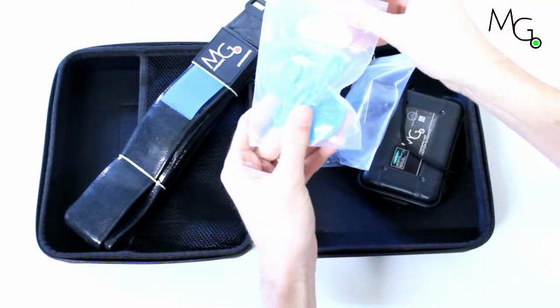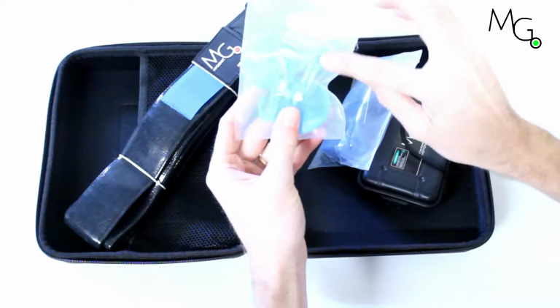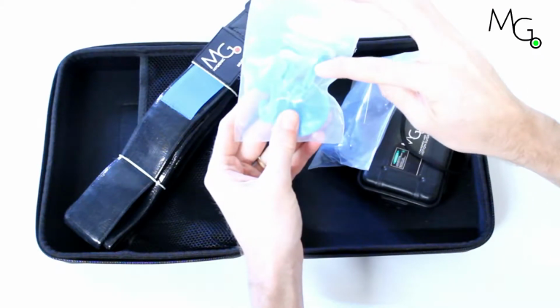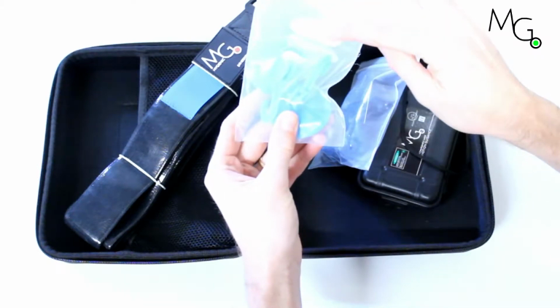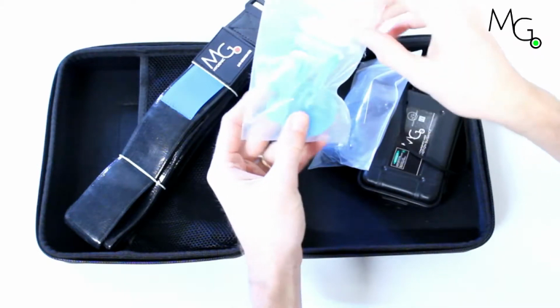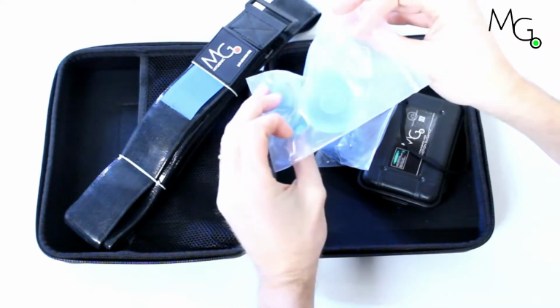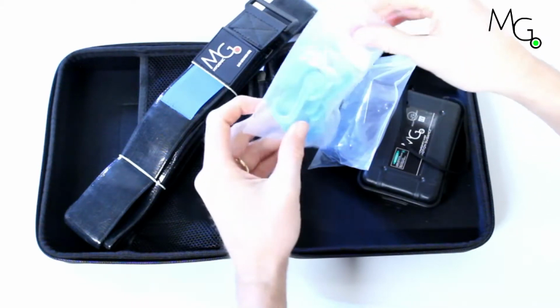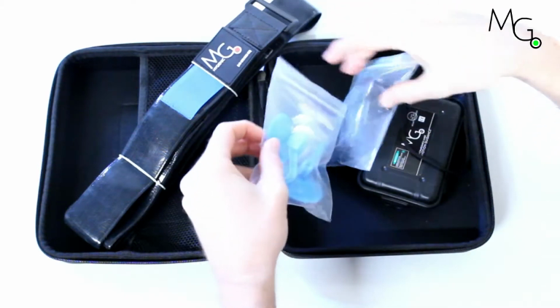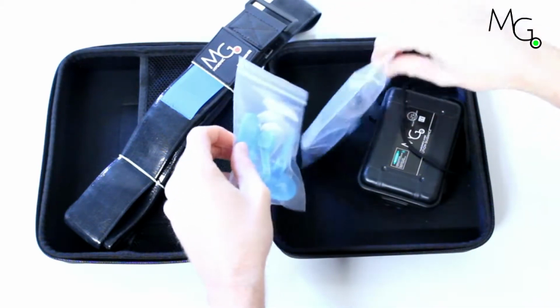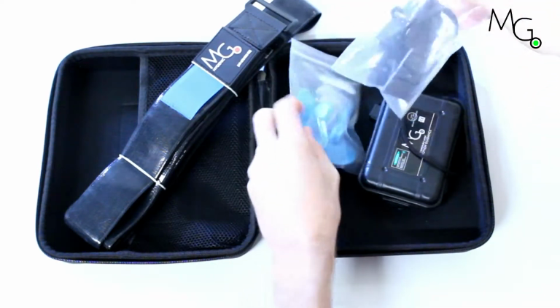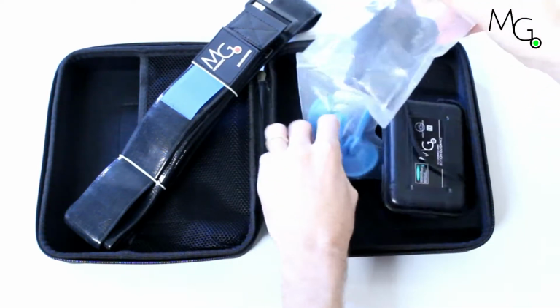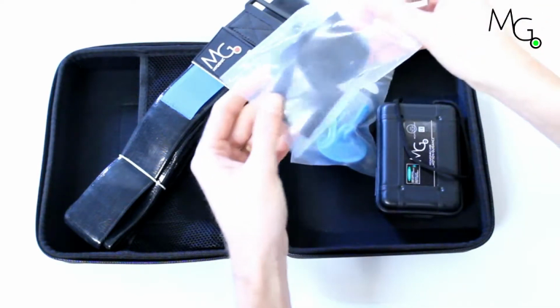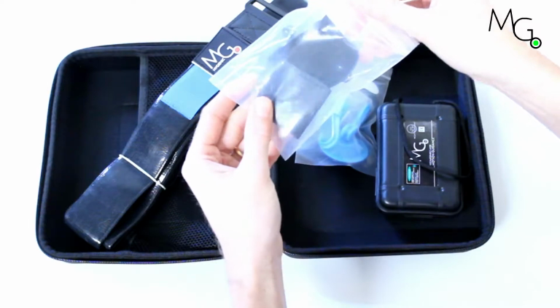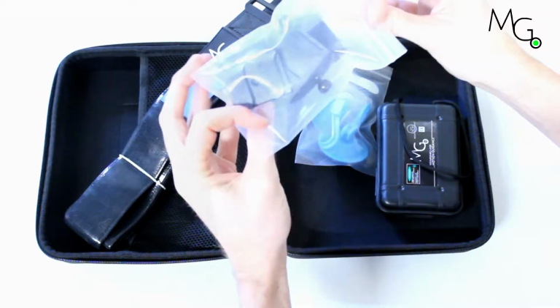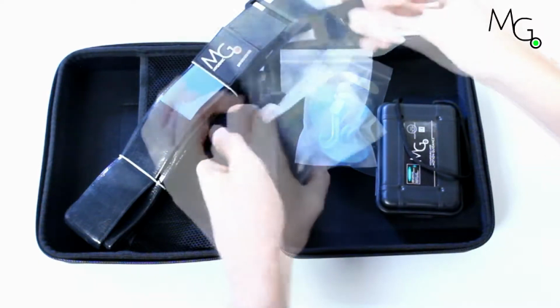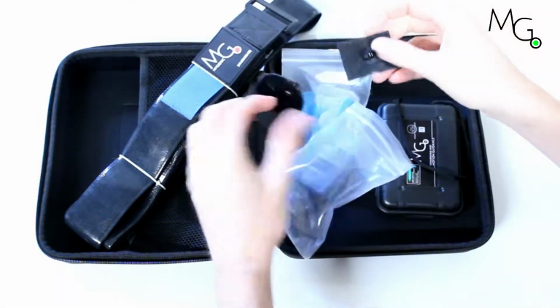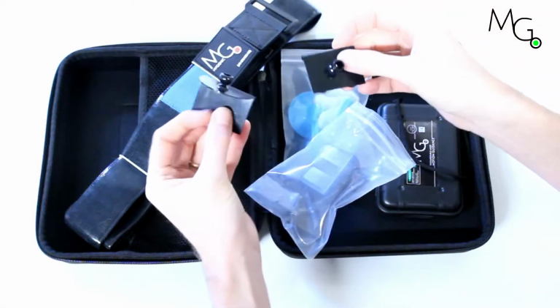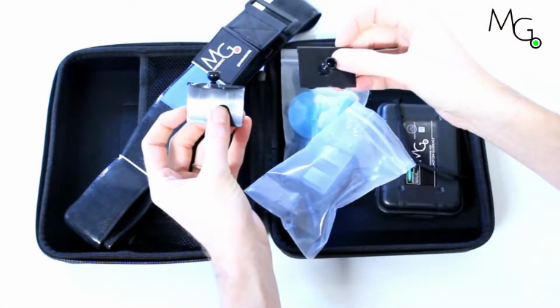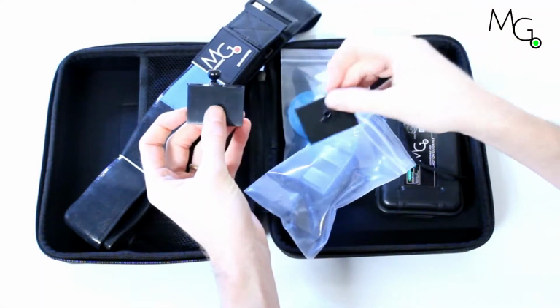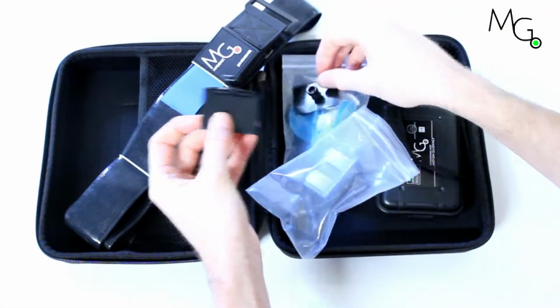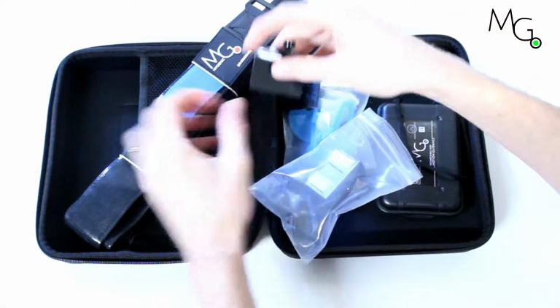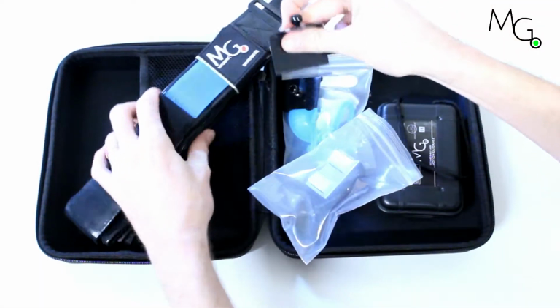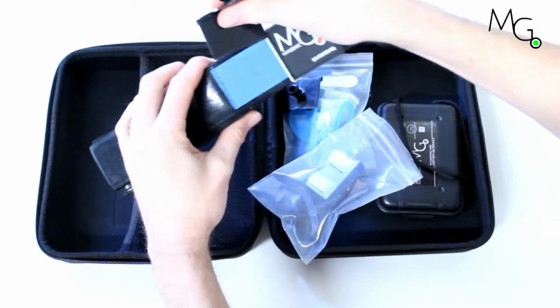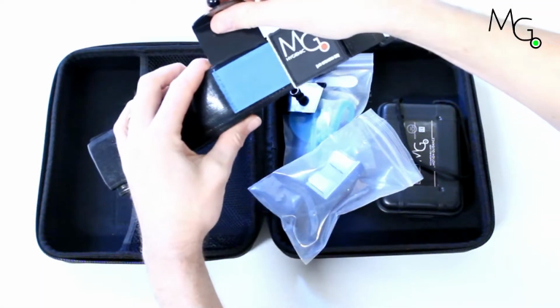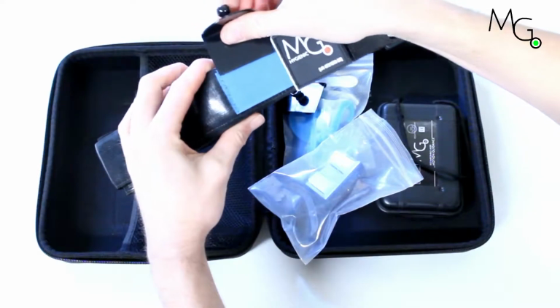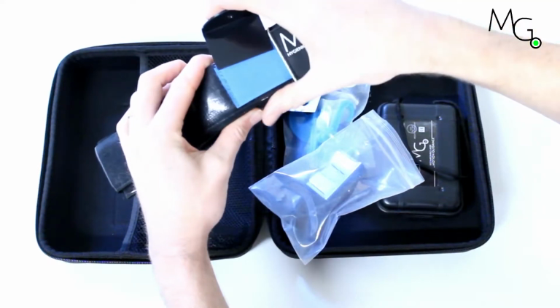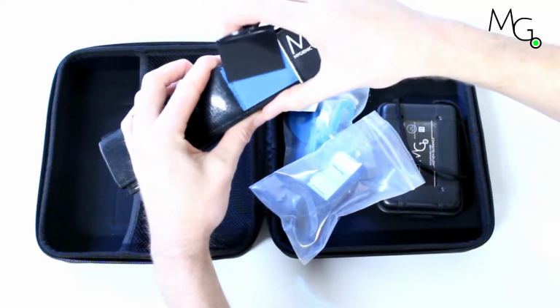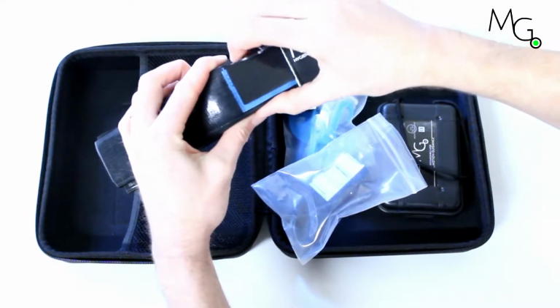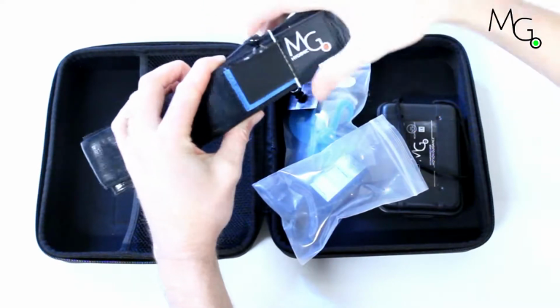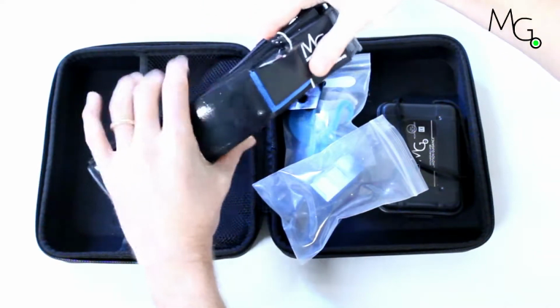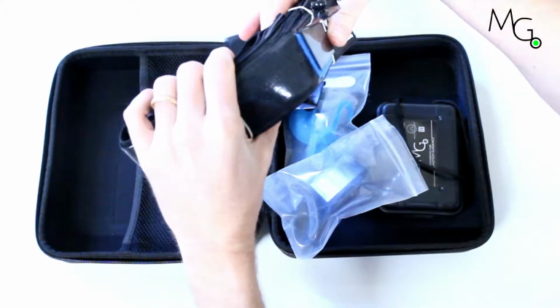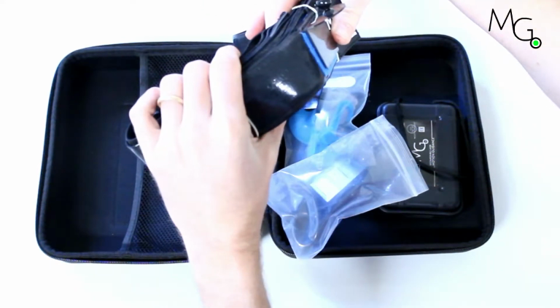We also include hooks that can stick on the wall, a mirror, or window, as well as two of each mounting piece. You can use the parallel or perpendicular mounting piece depending on where you want the laser to project, and it simply slides onto the blue pocket in the strap.